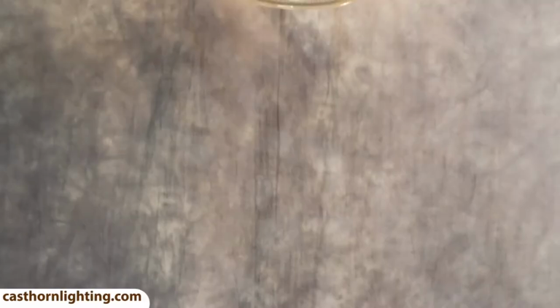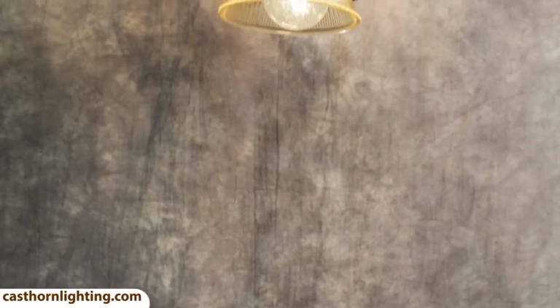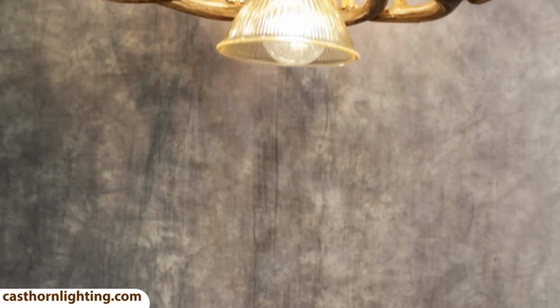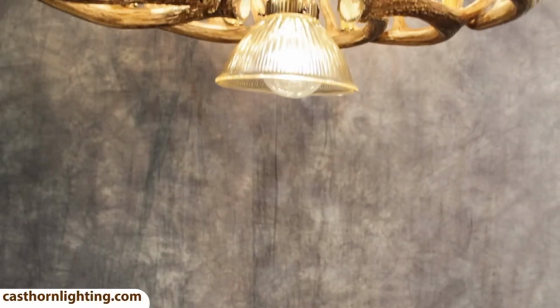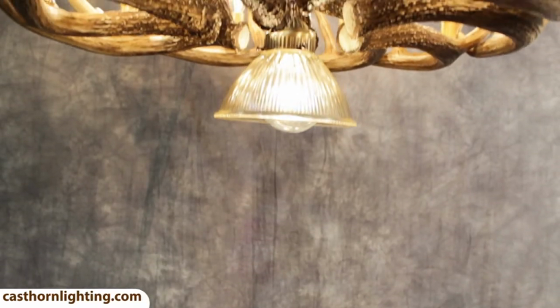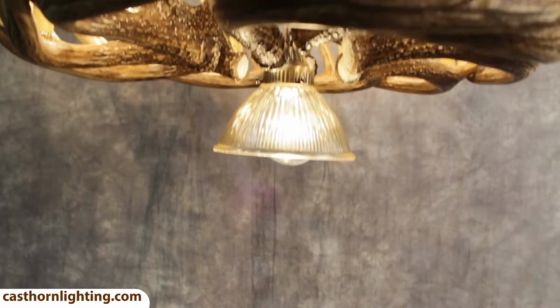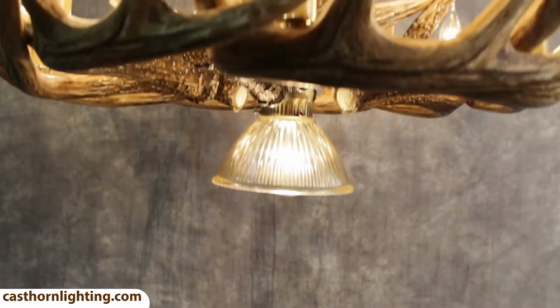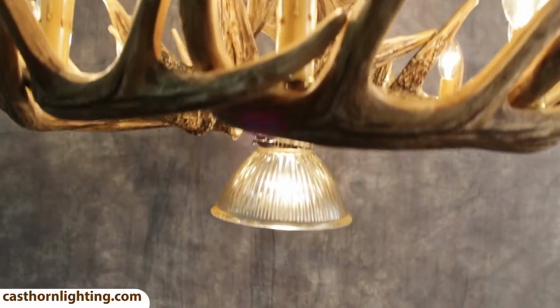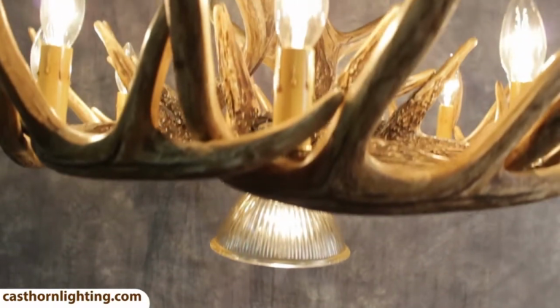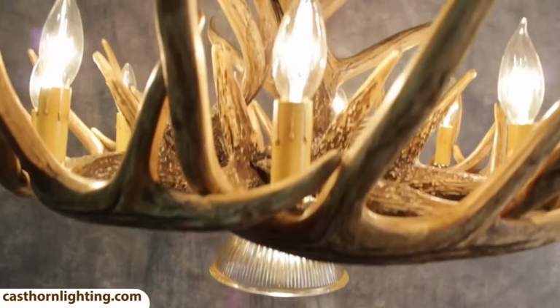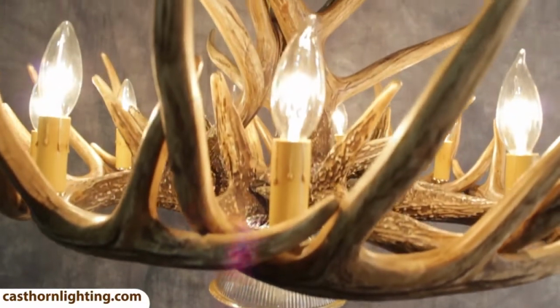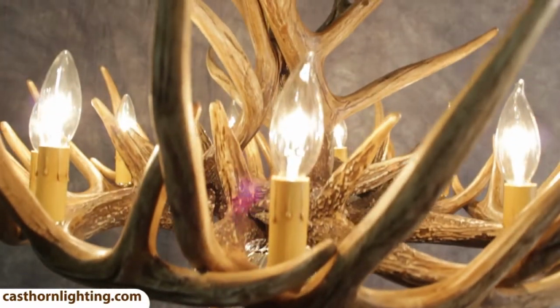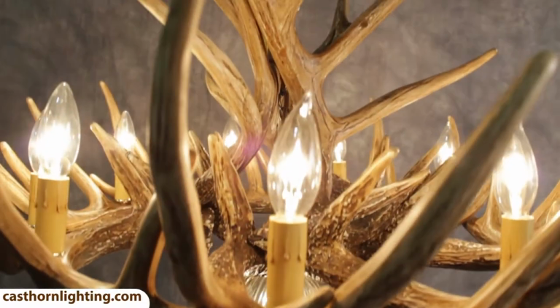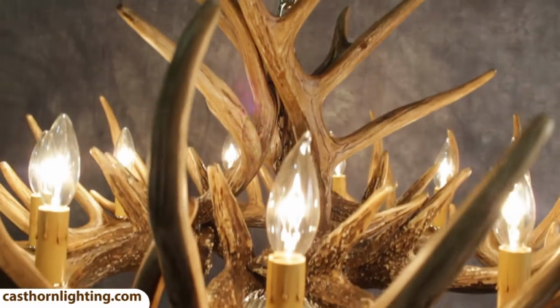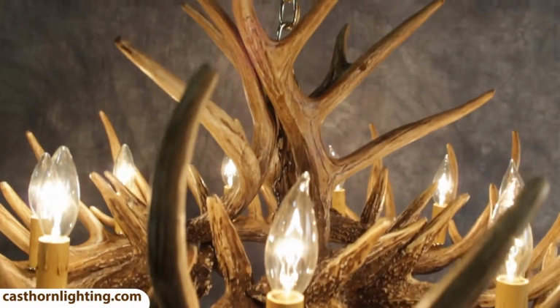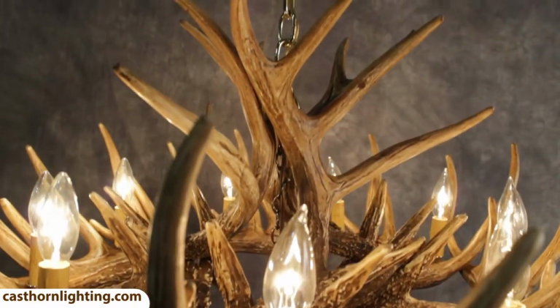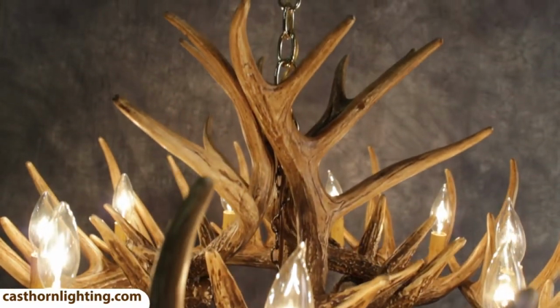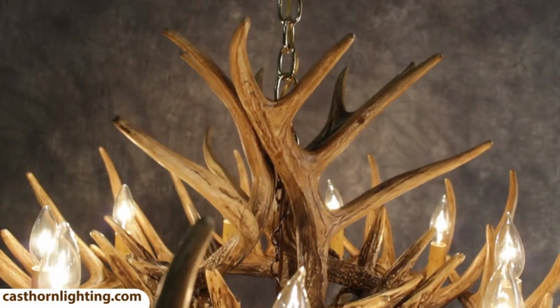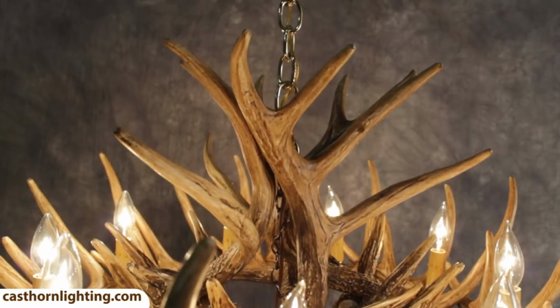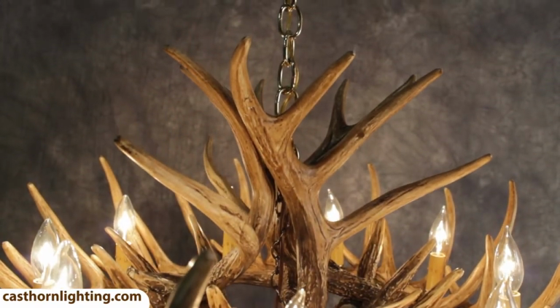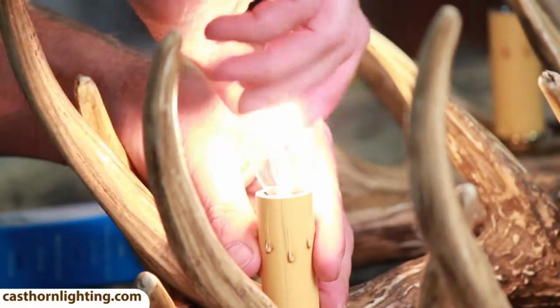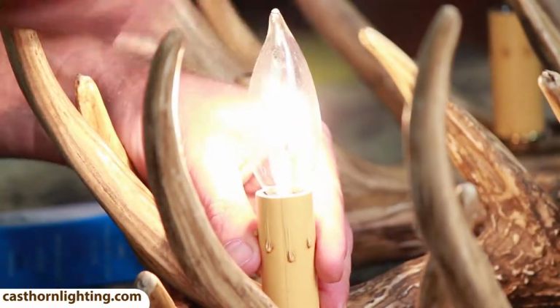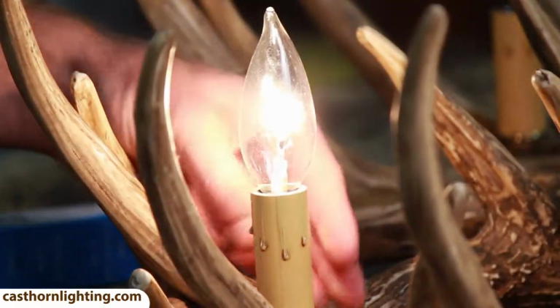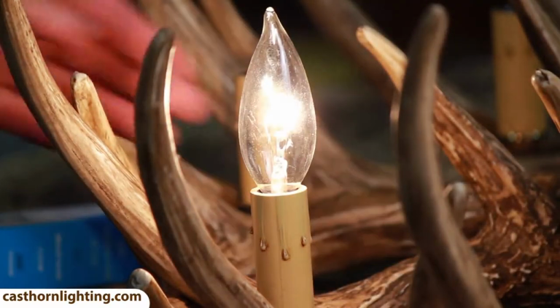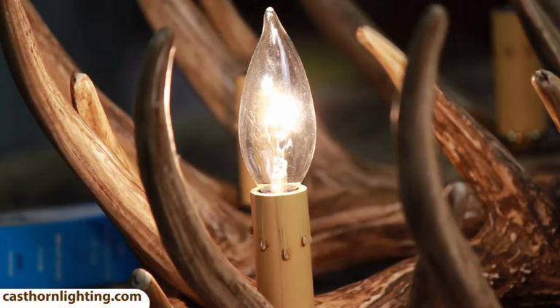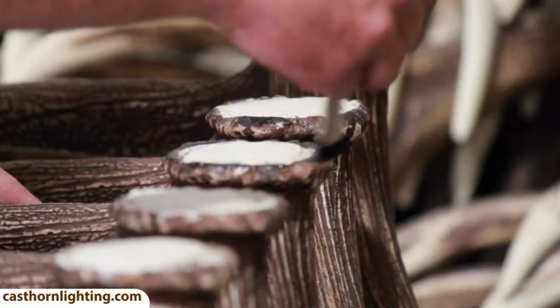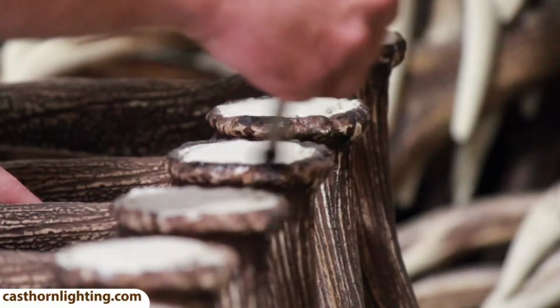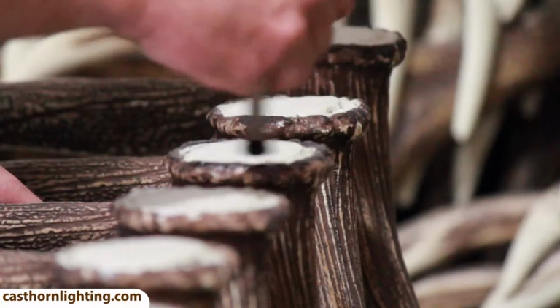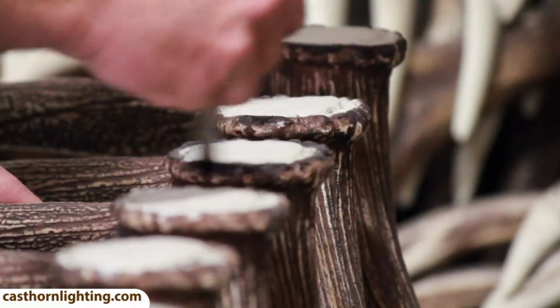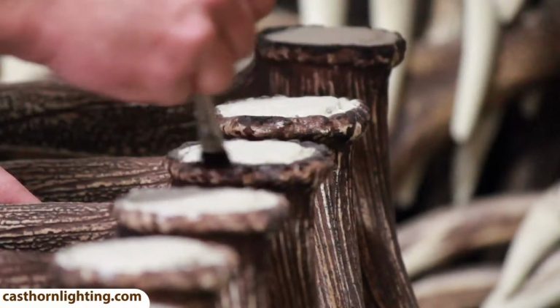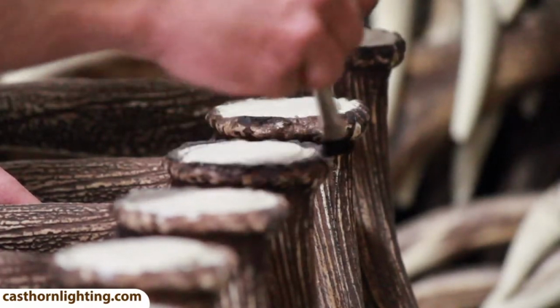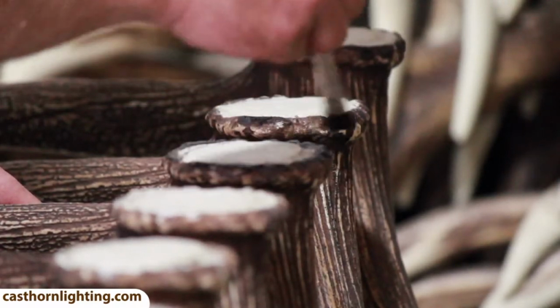This chandelier comes in two color options. The first option is the all-natural chandelier with all-natural candle sleeves. This product is unique and has been individually hand-finished to have an authentic look.